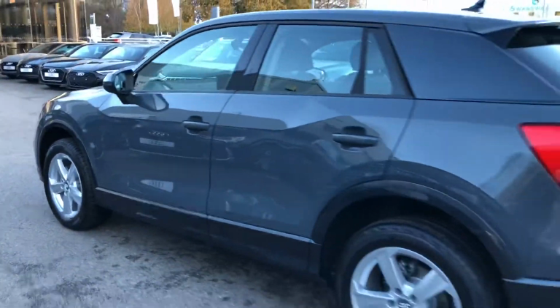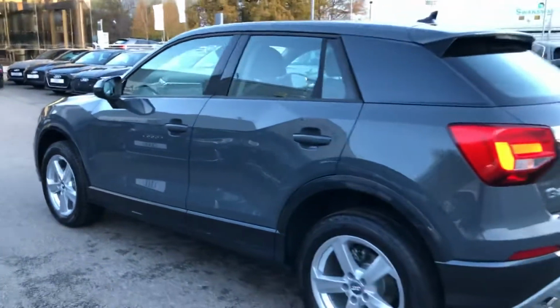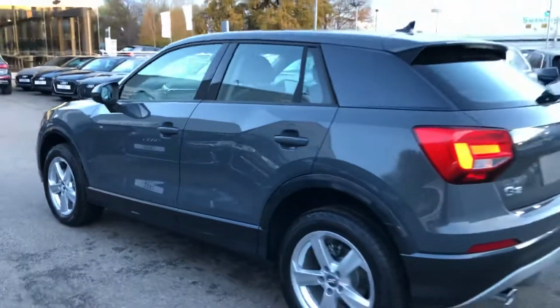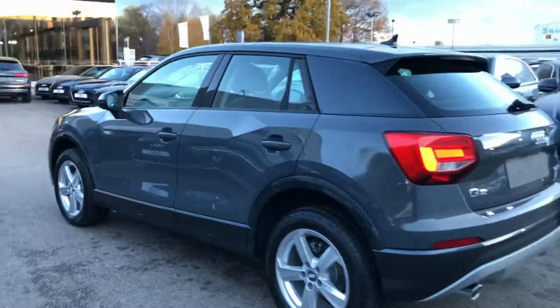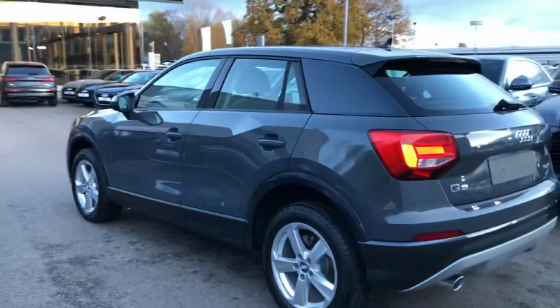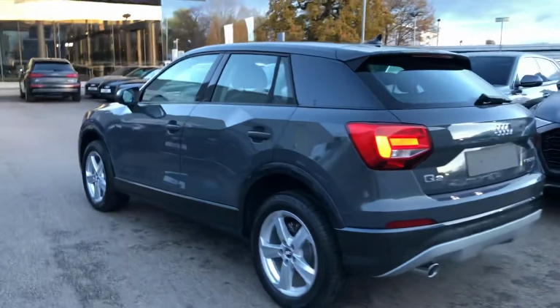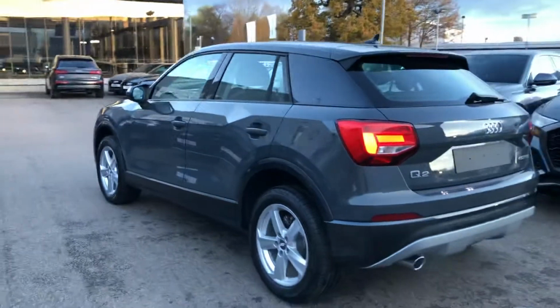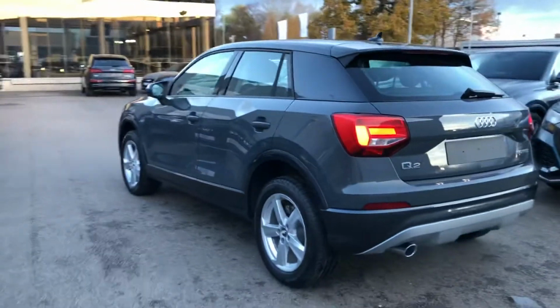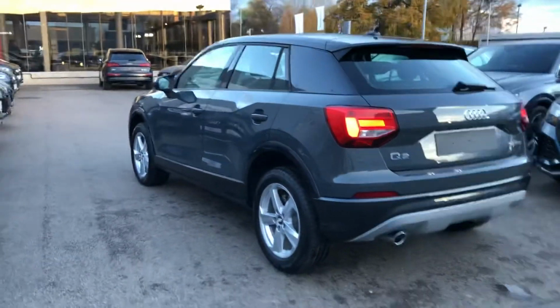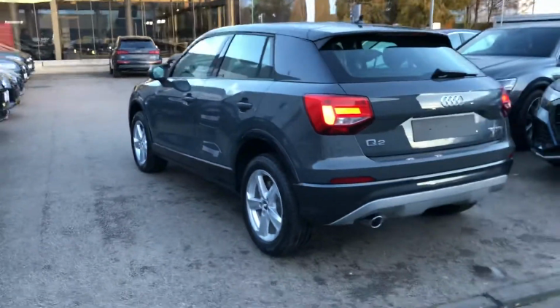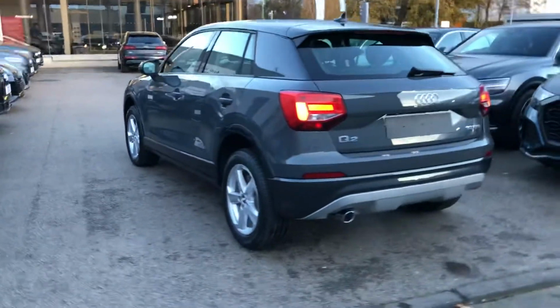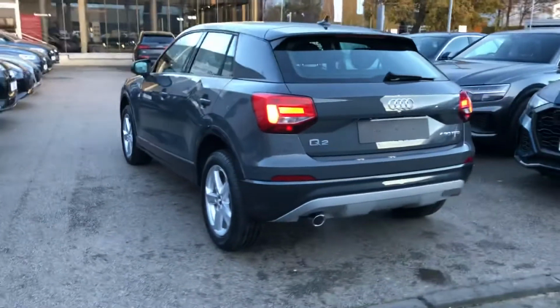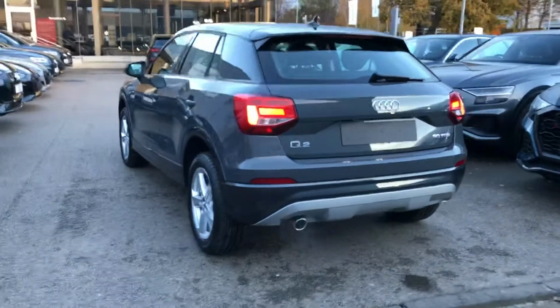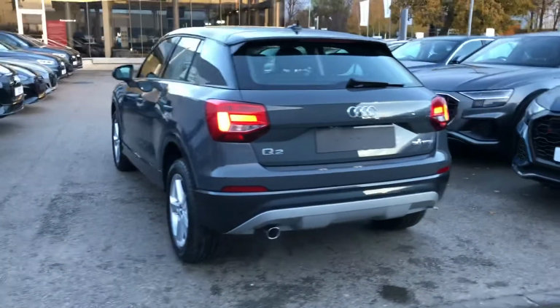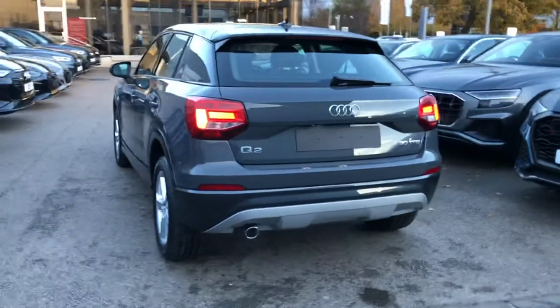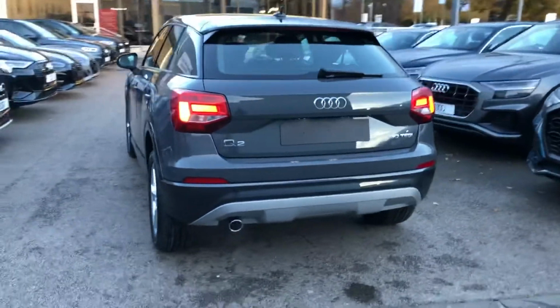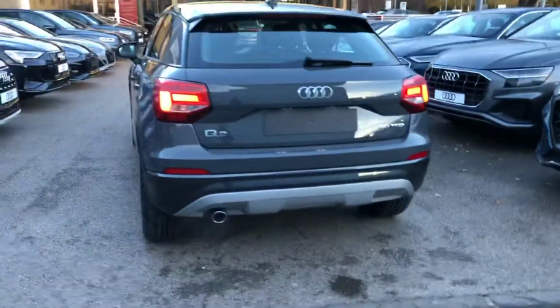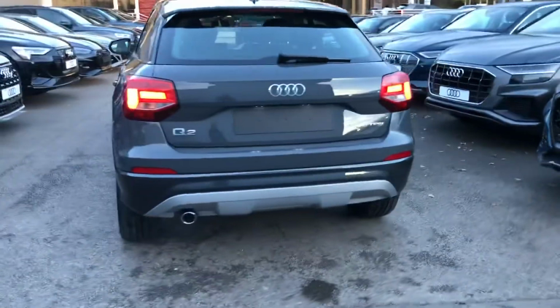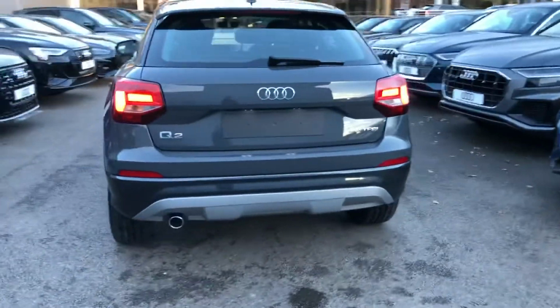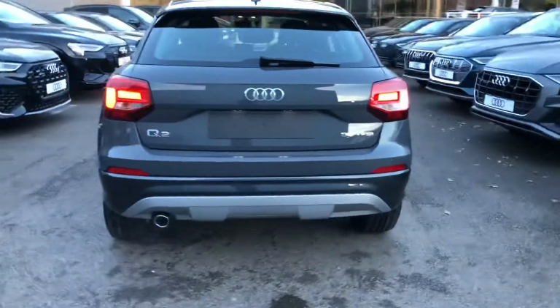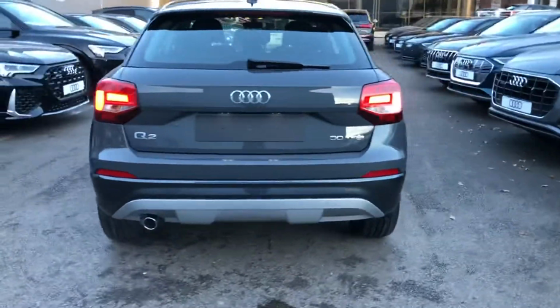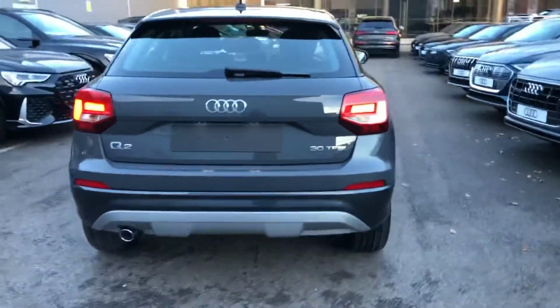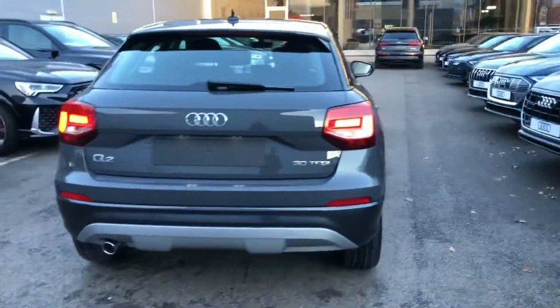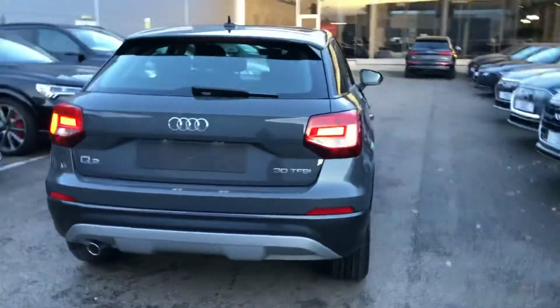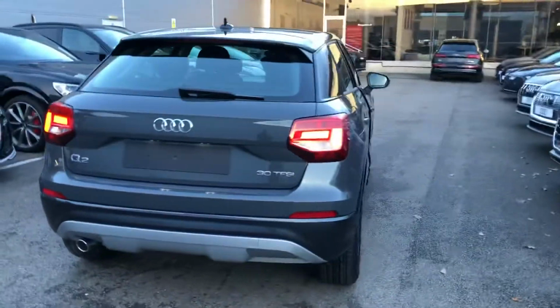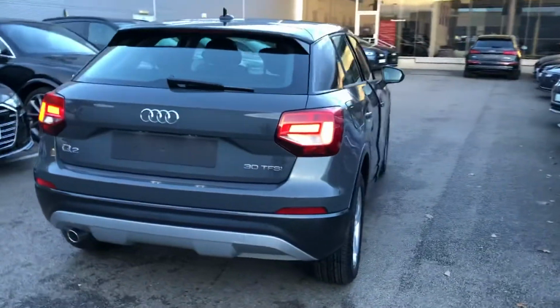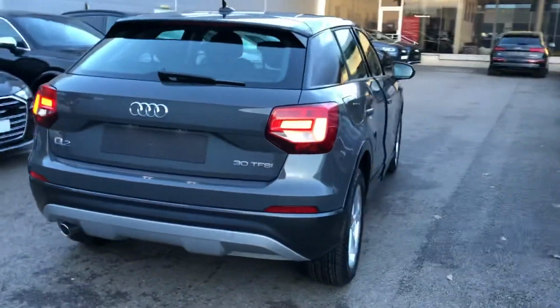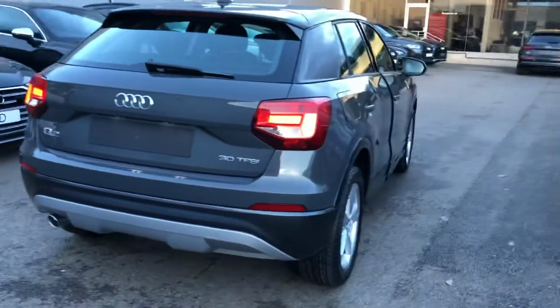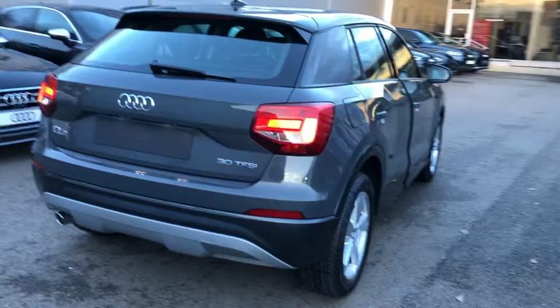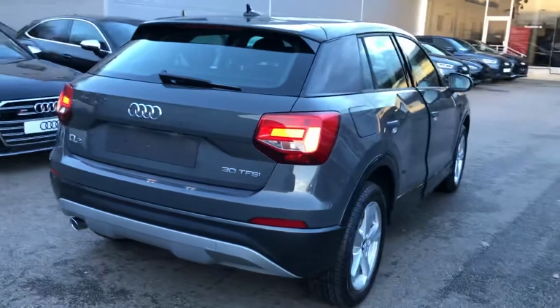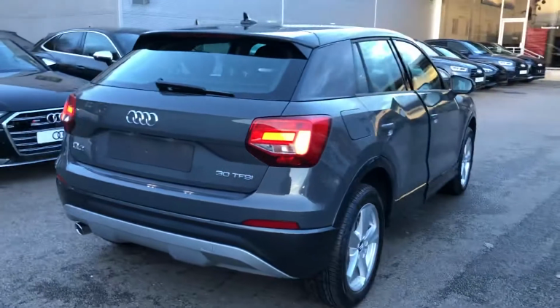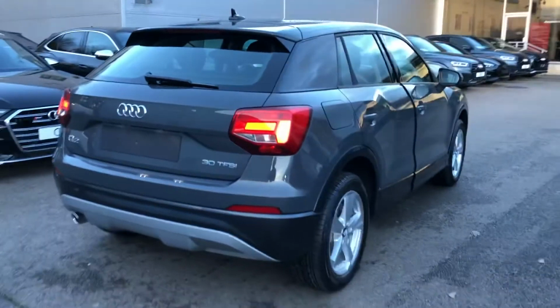The titanium grey C-pillar, single polished chrome exhaust, power operated tailgate and the rear parking sensors.